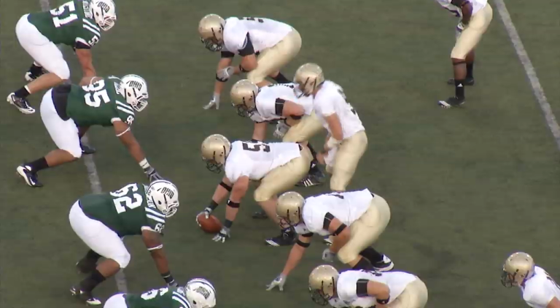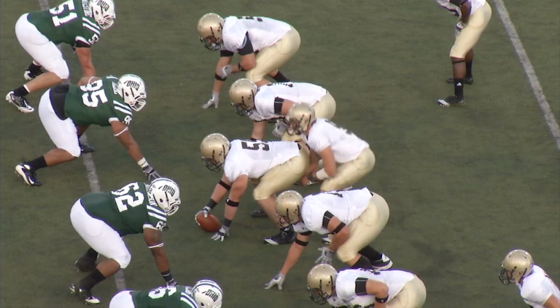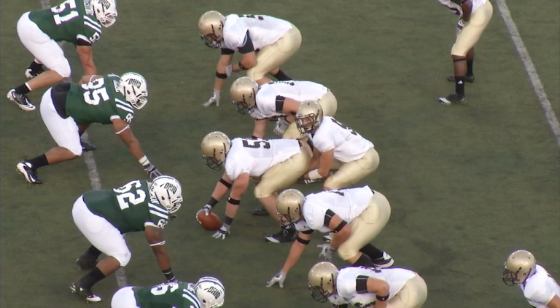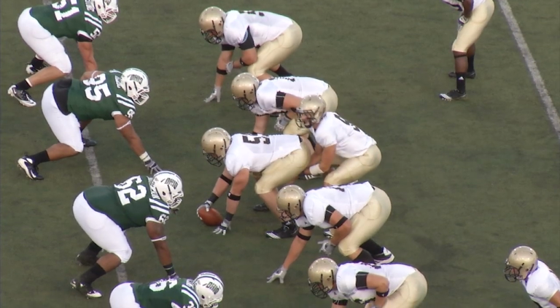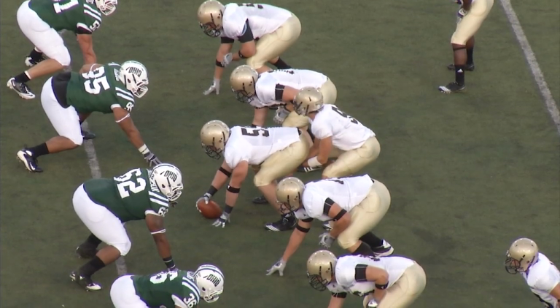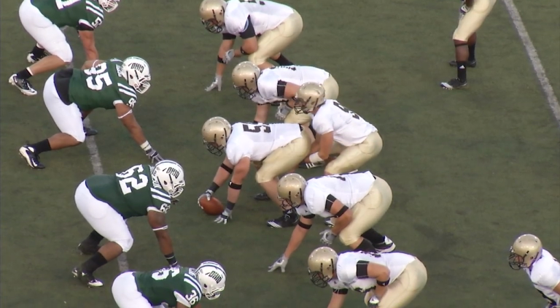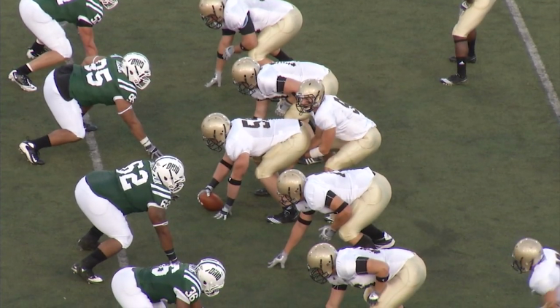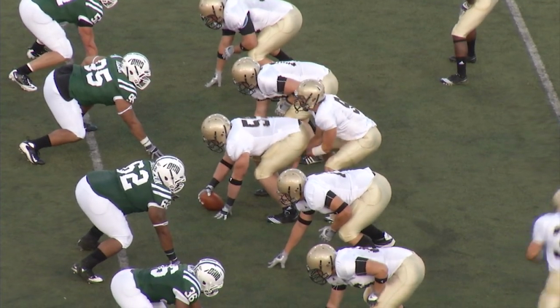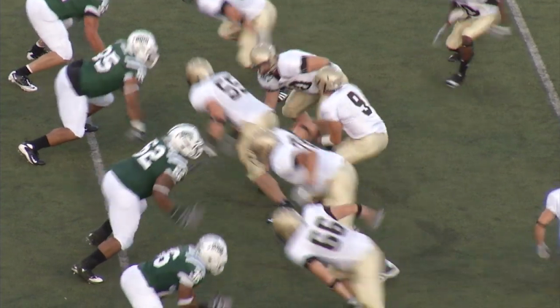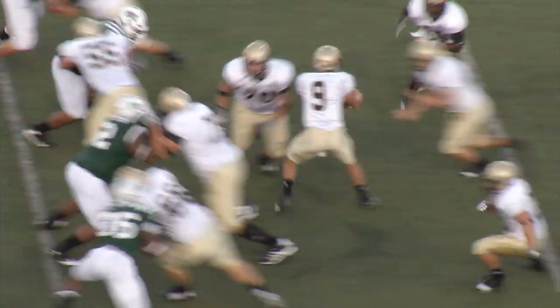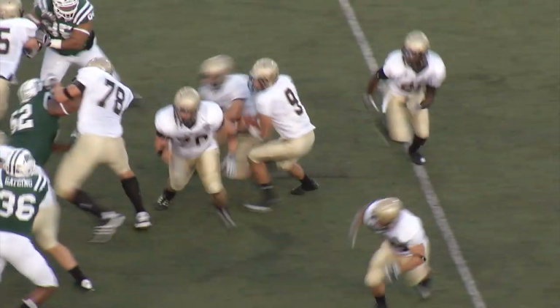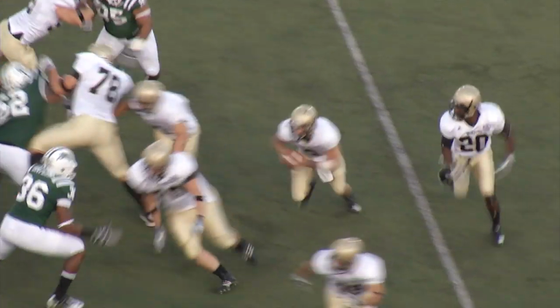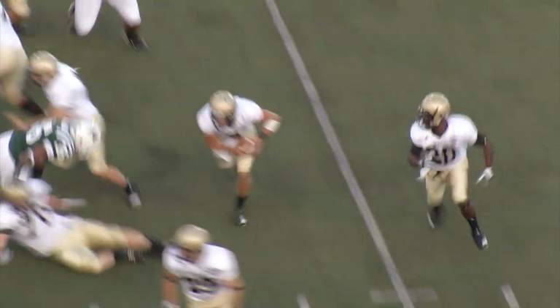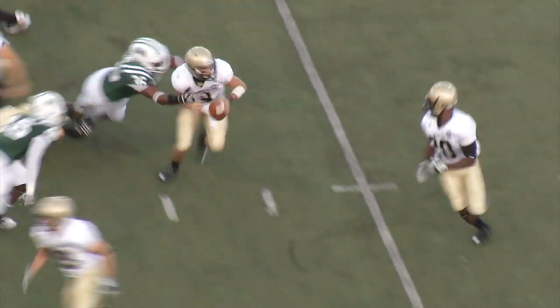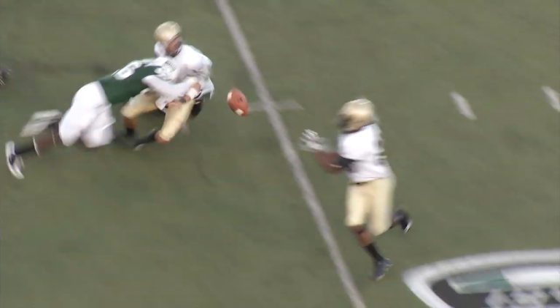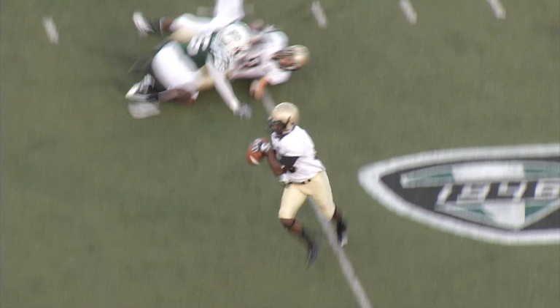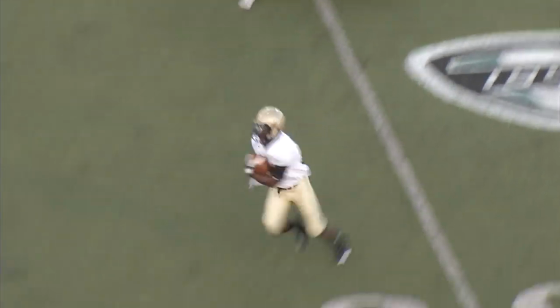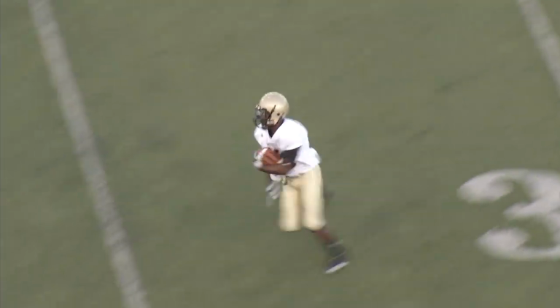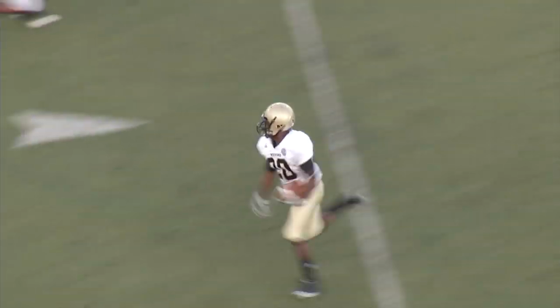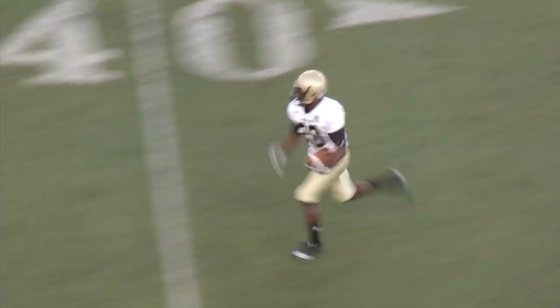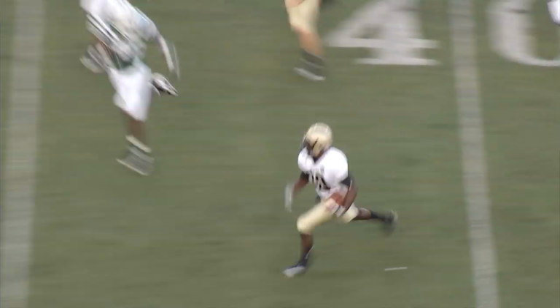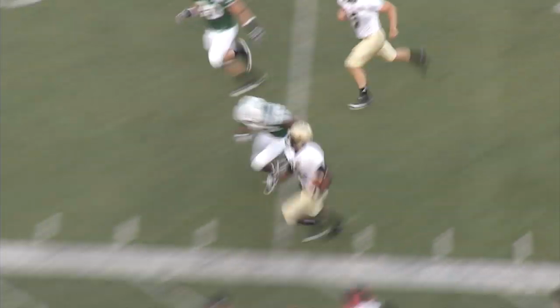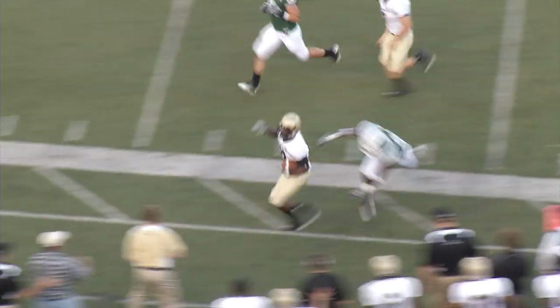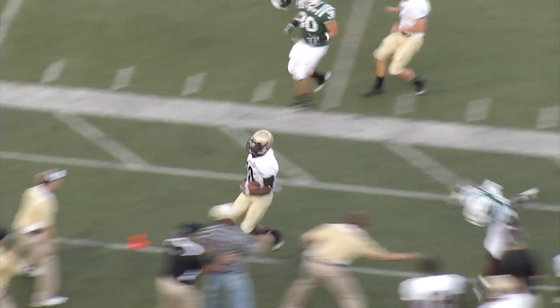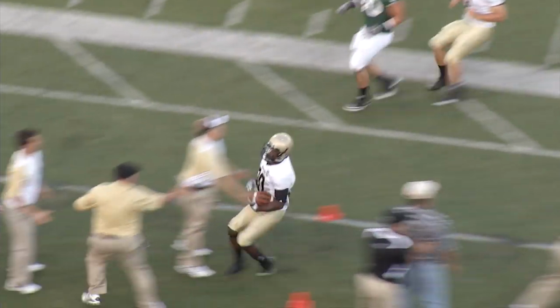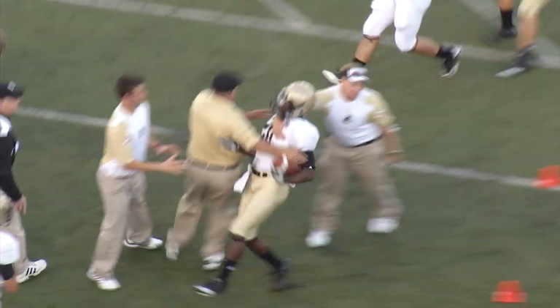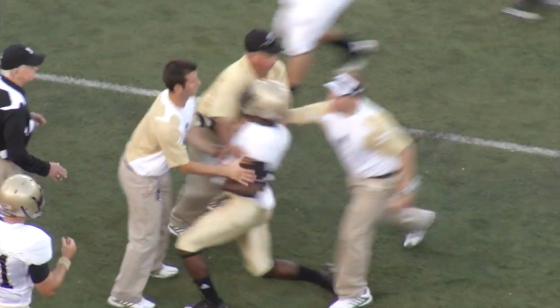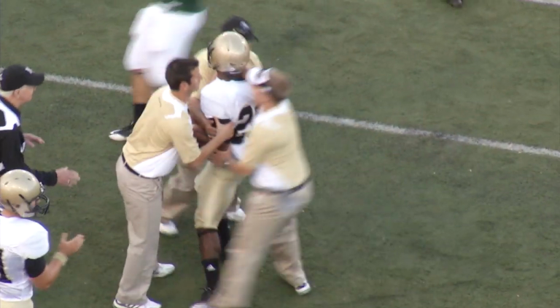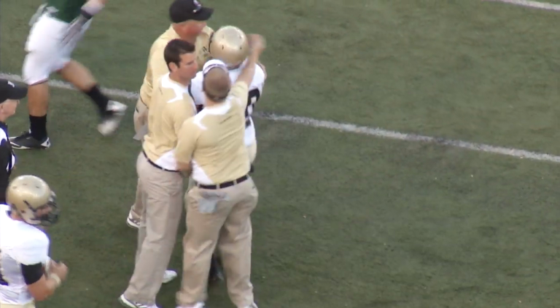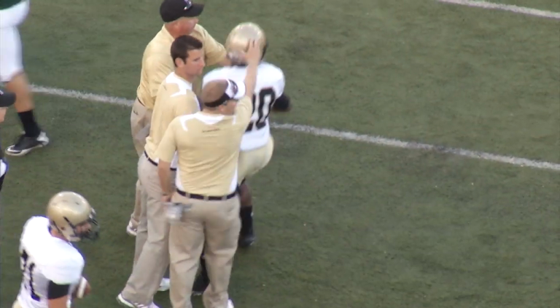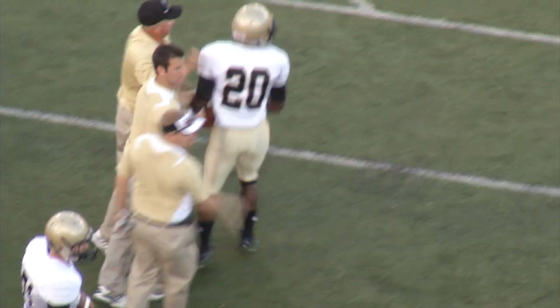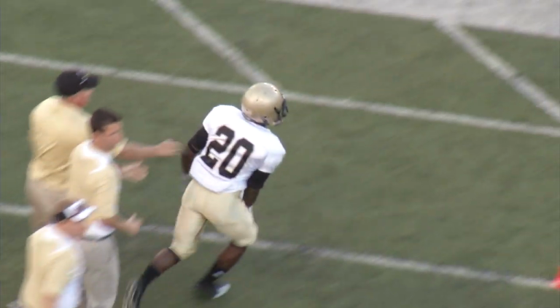Wingbone set. Wide outs either side. No tight ends. Ohio in a 4-3 defensive set. Allen fakes left, now he pitches near corner, and he's got Rucker with room — 35 to 40. Rucker across the 45.